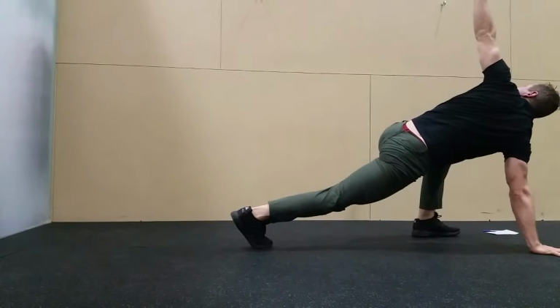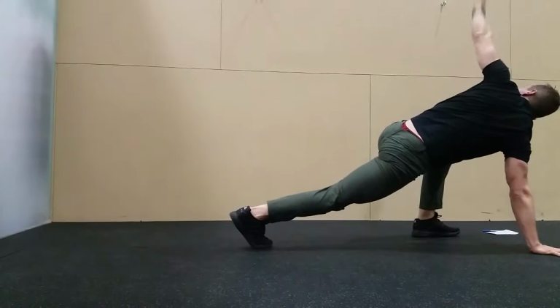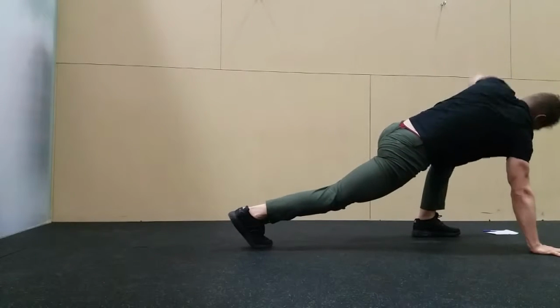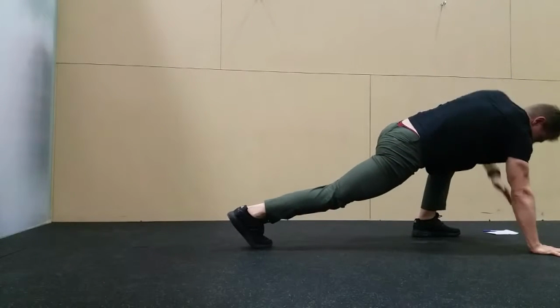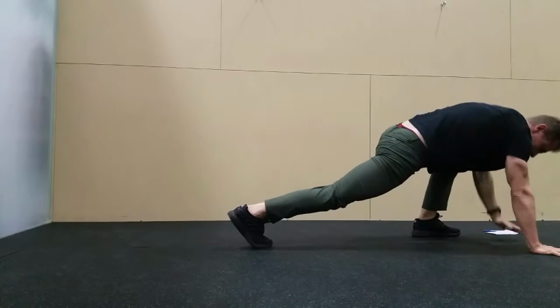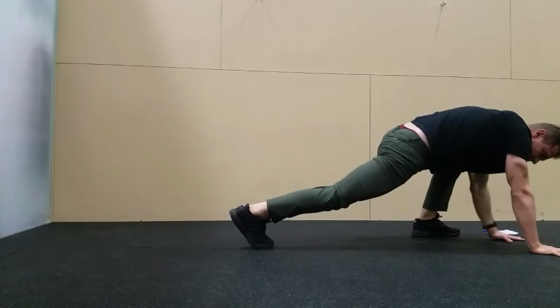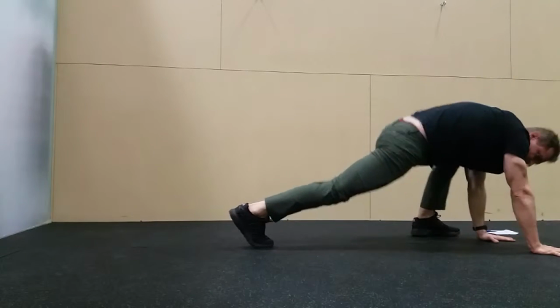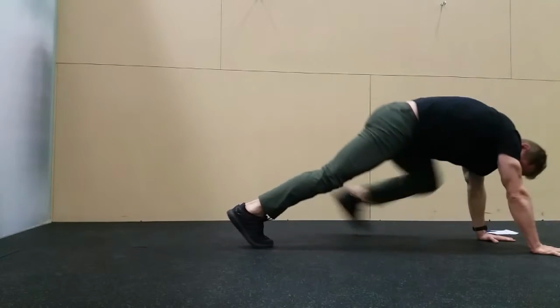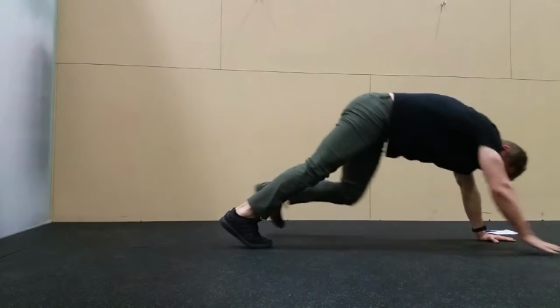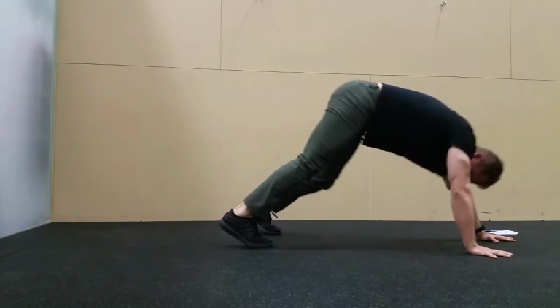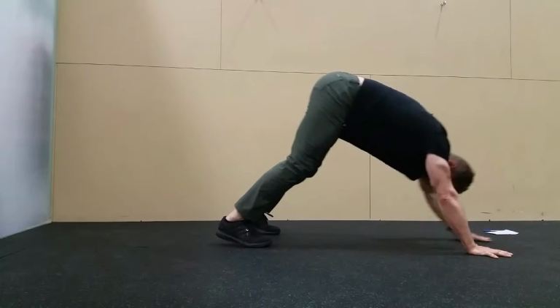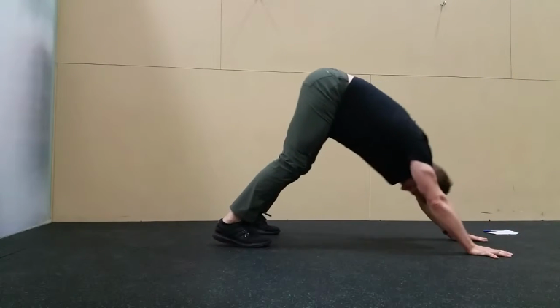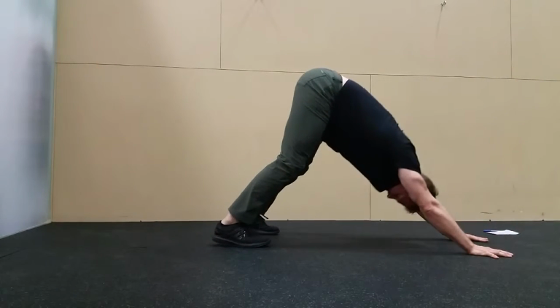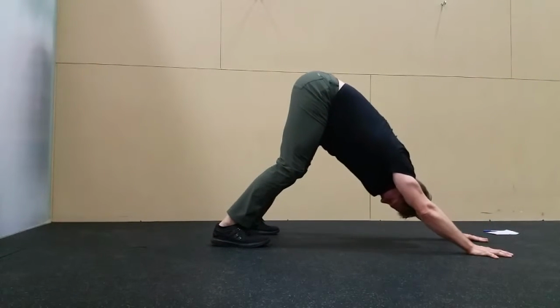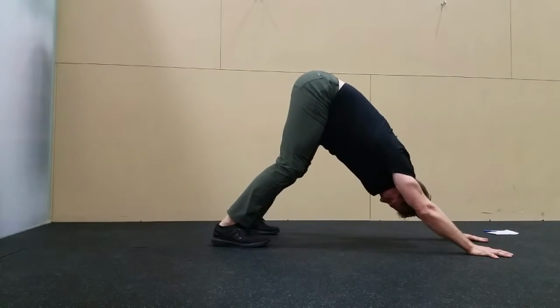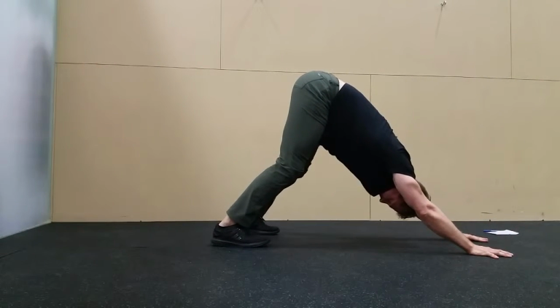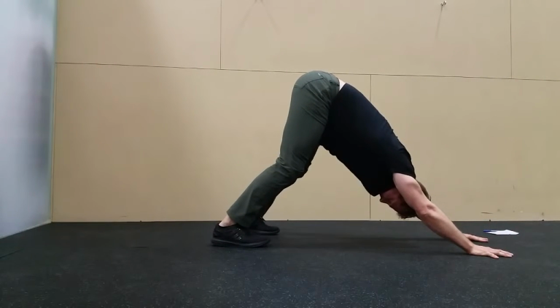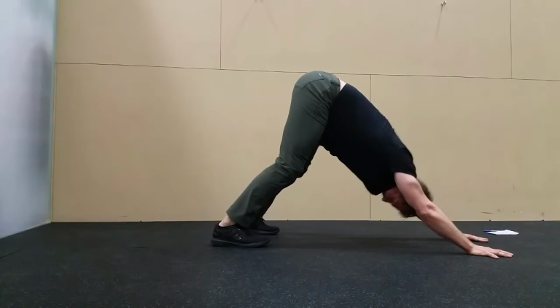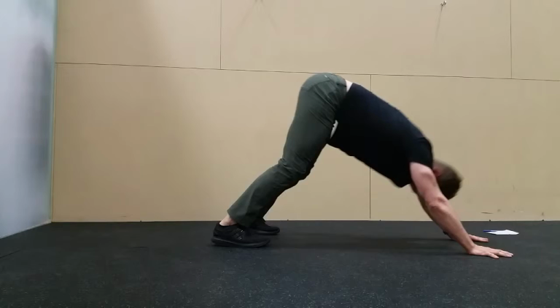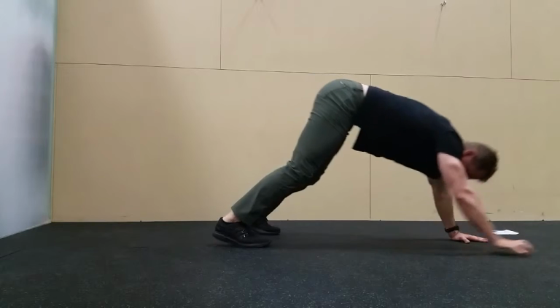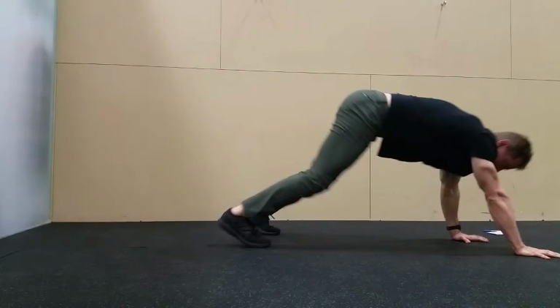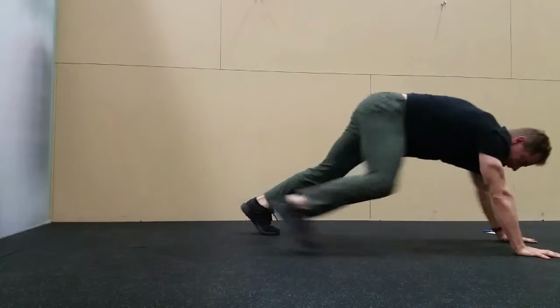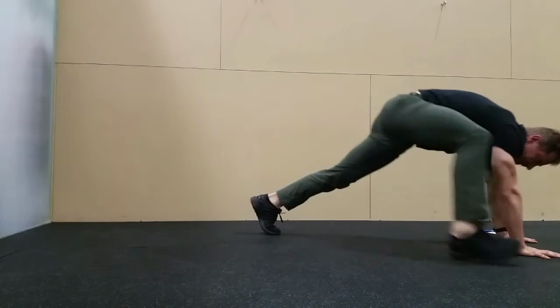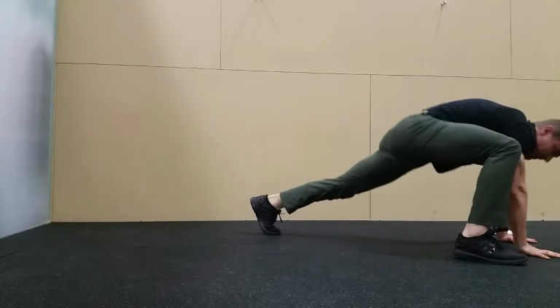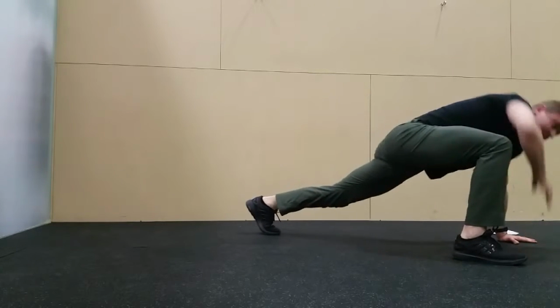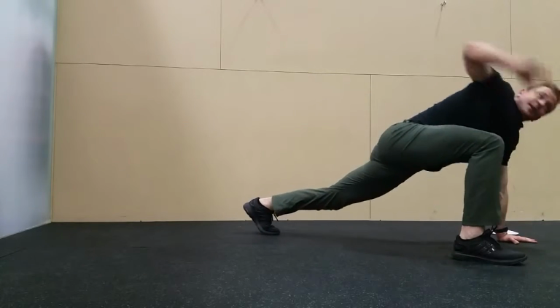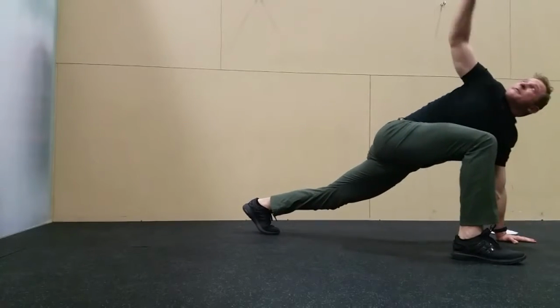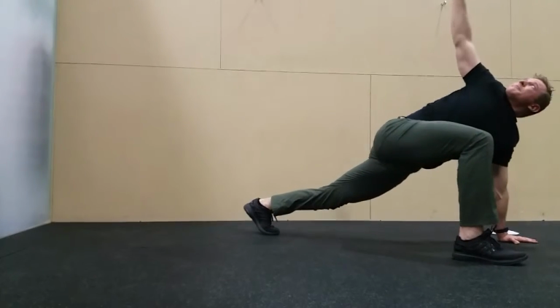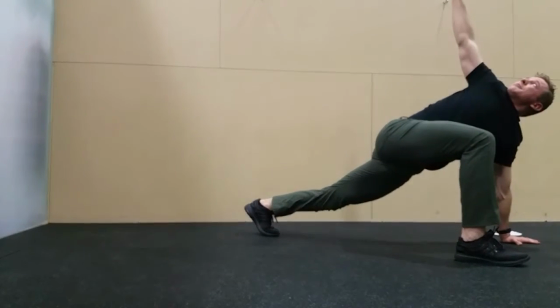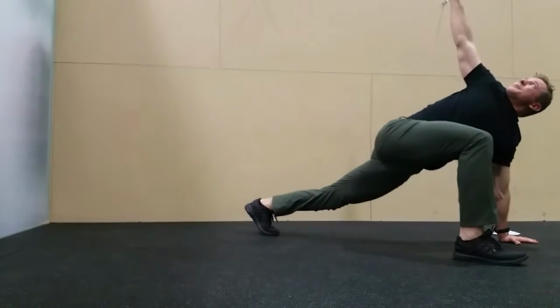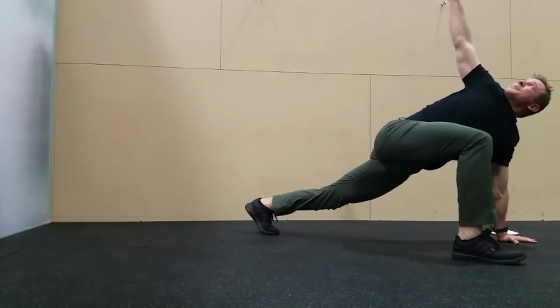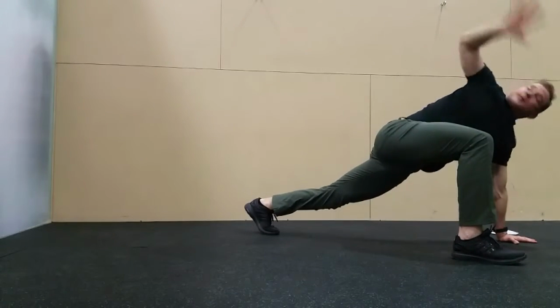Pigeon stretch and reach and then back into down dog. Nice strong down dog position, heels down, step up into strider and reach.